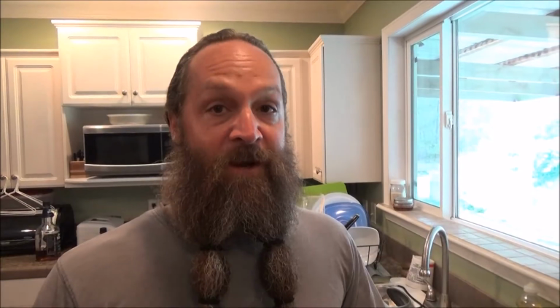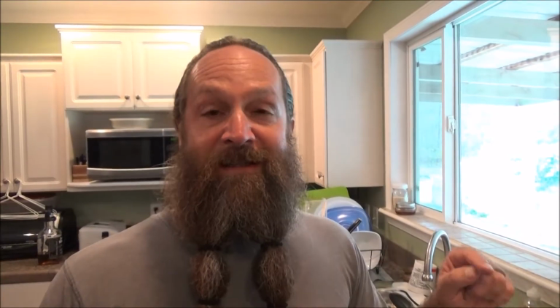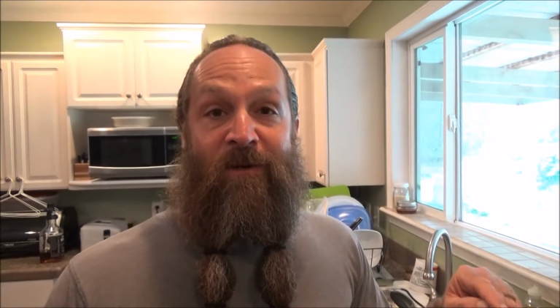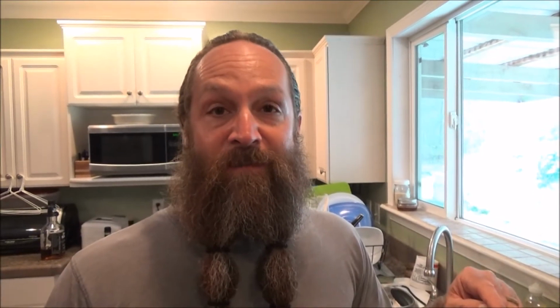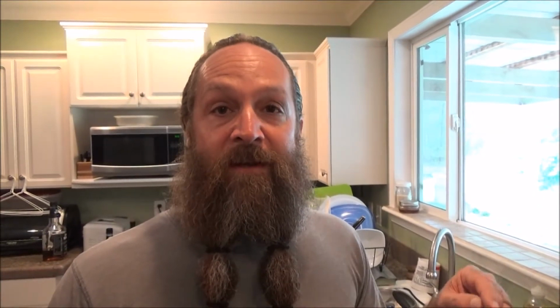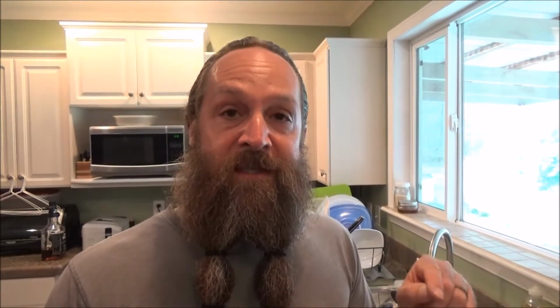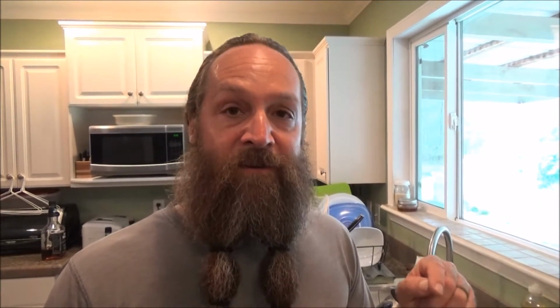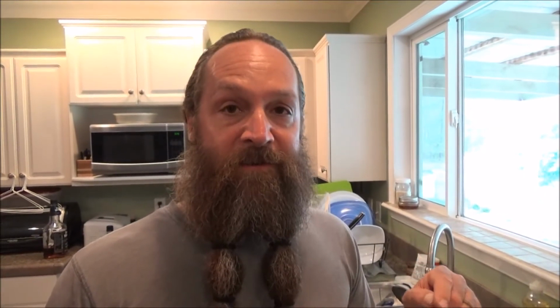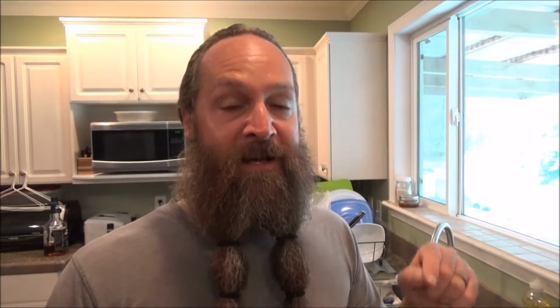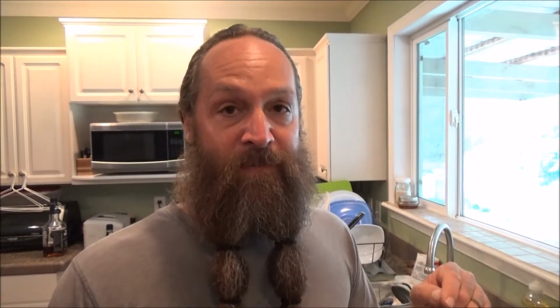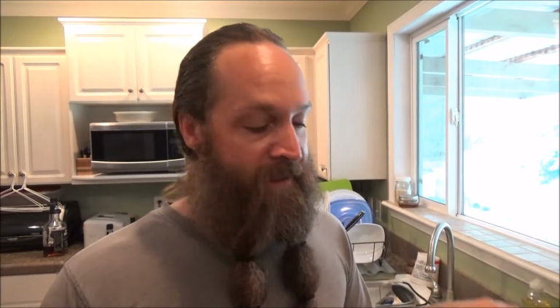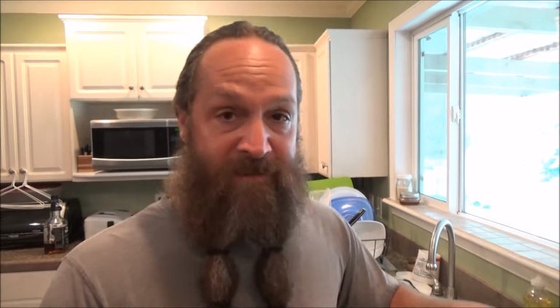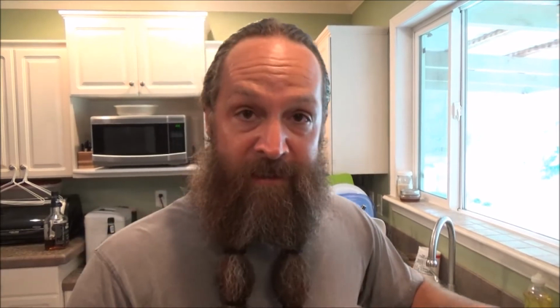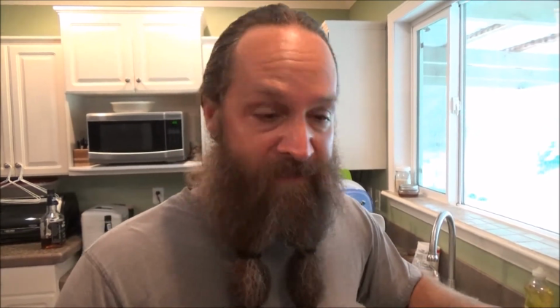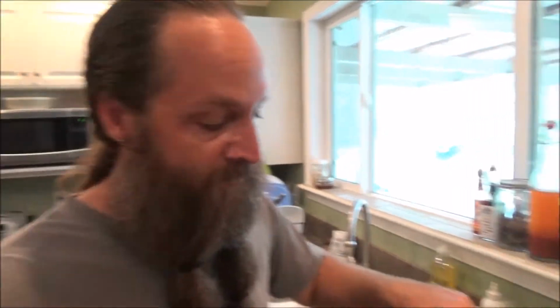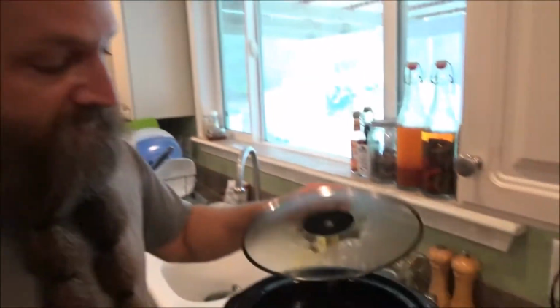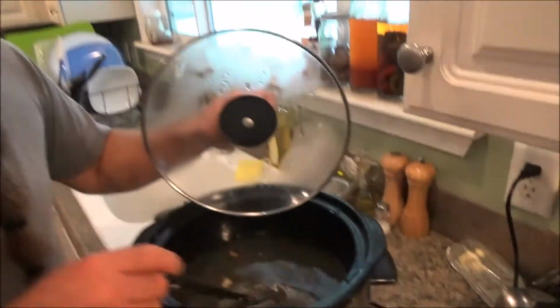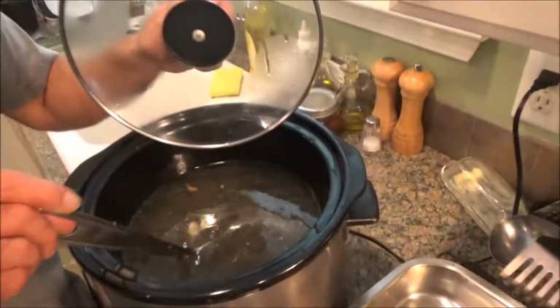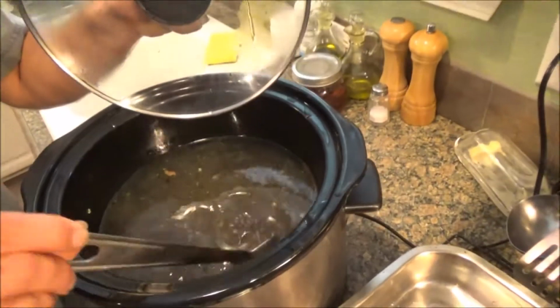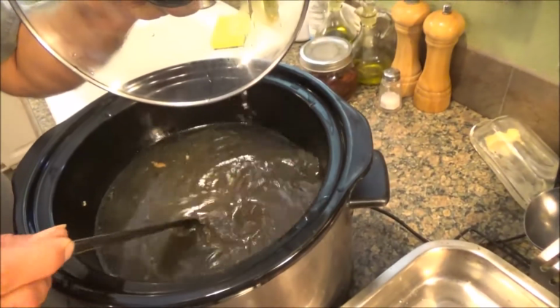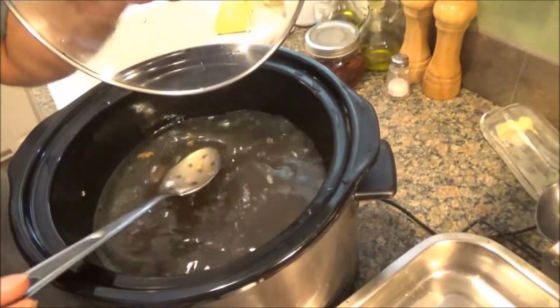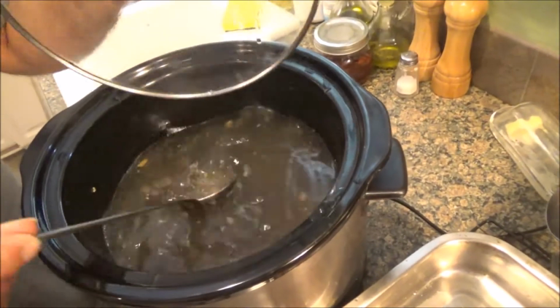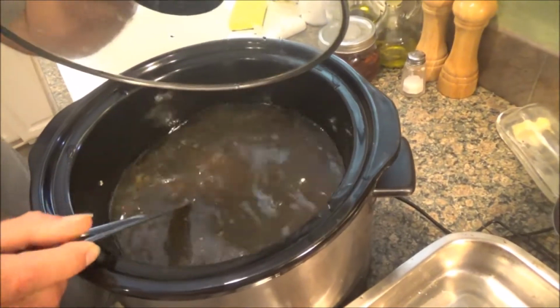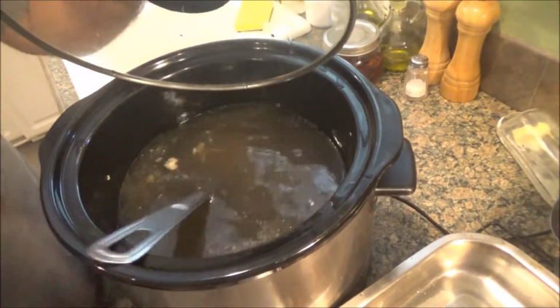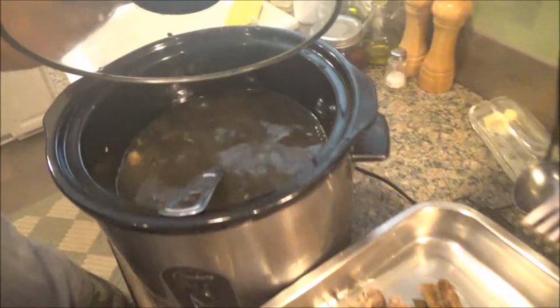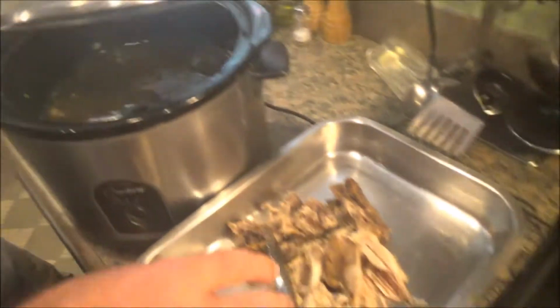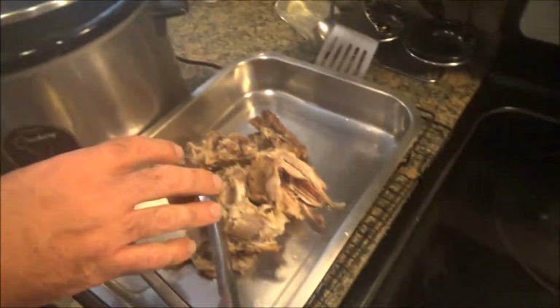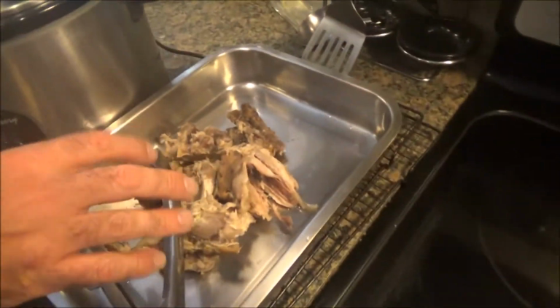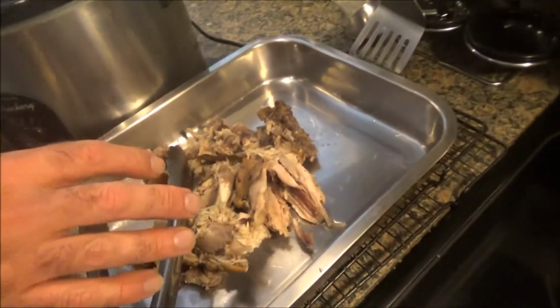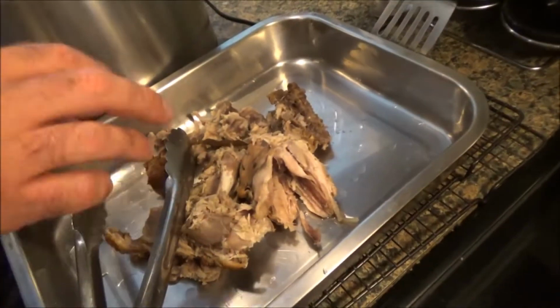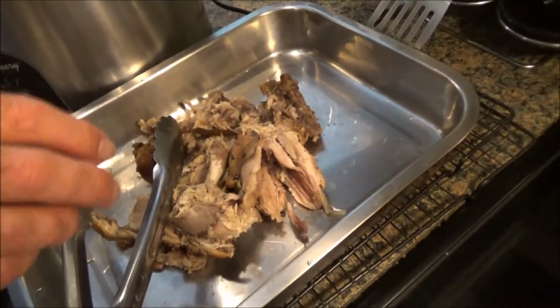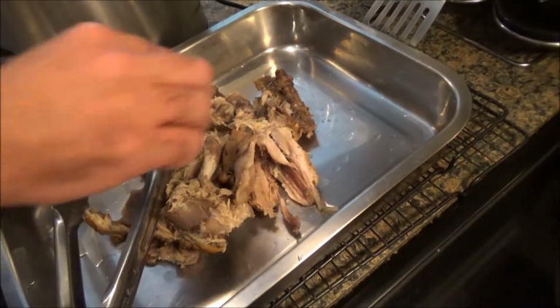Let's start with the broth. You've seen my other videos on how to make broth. This is a chicken that we raised on the homestead, and I've been slow cooking it all day. I've got a lot of carcass left, I'm going to peel the bones off.